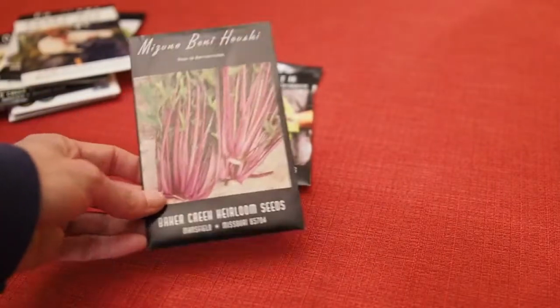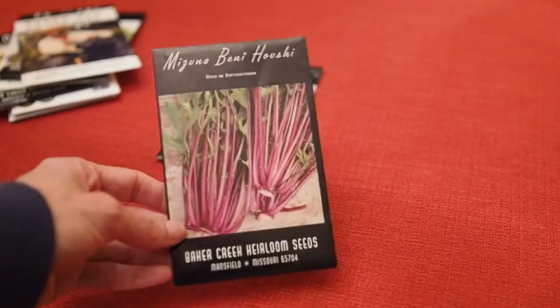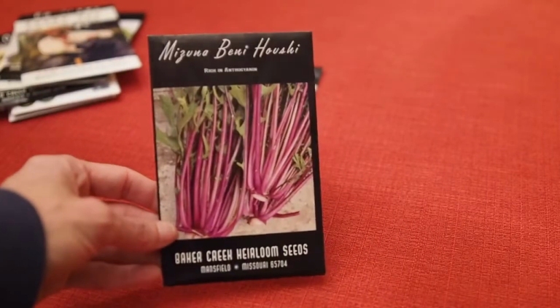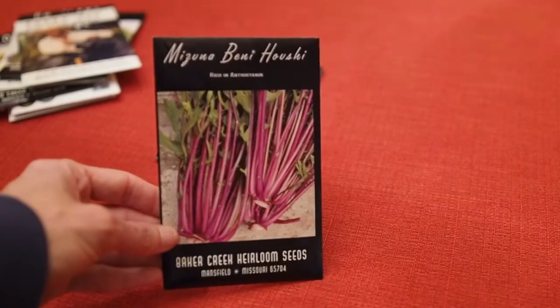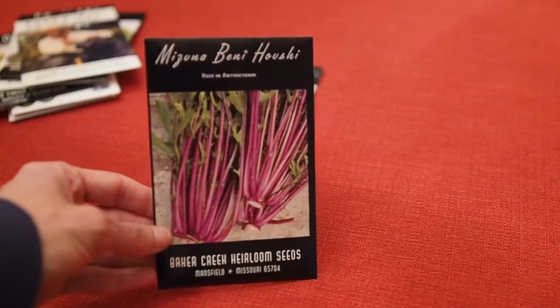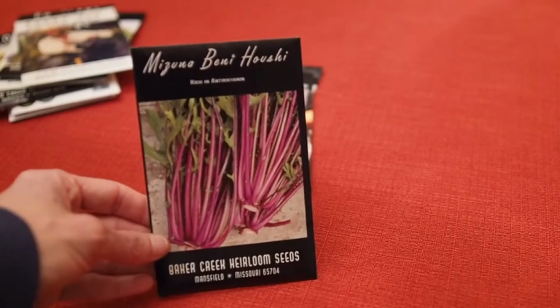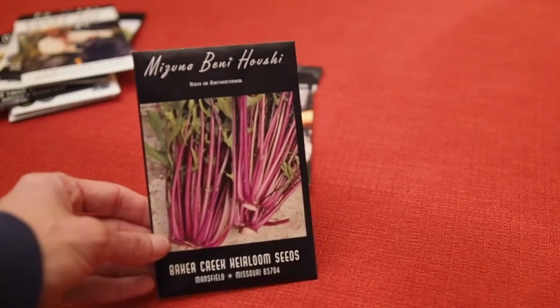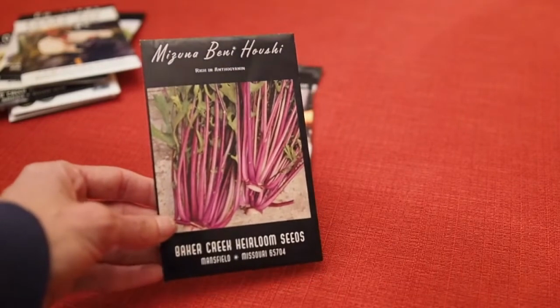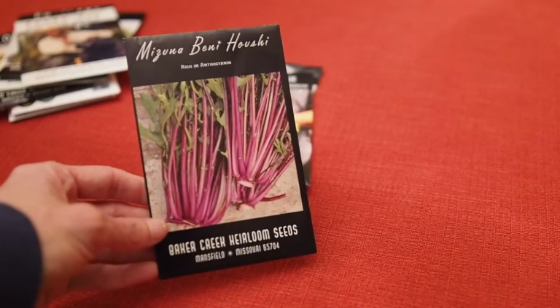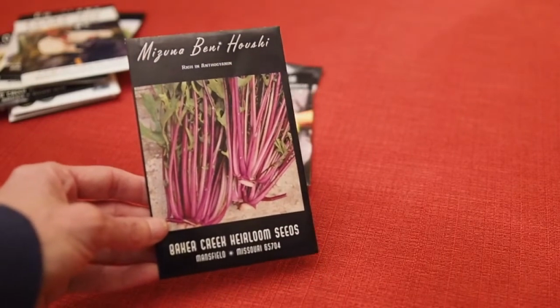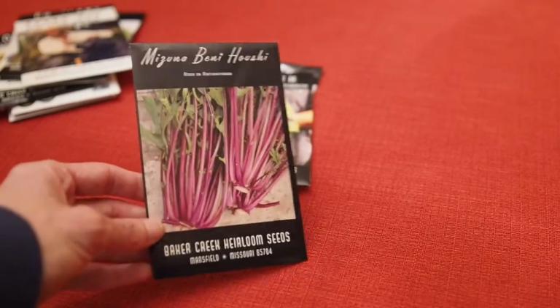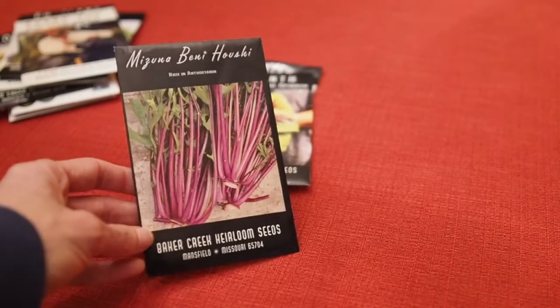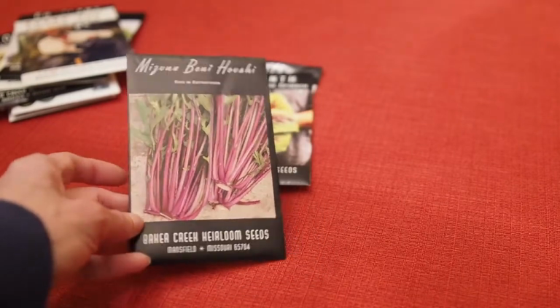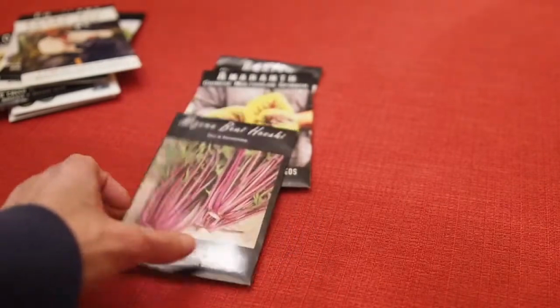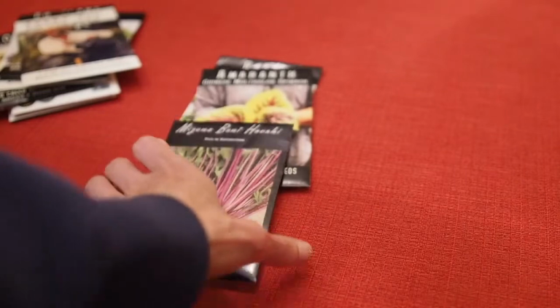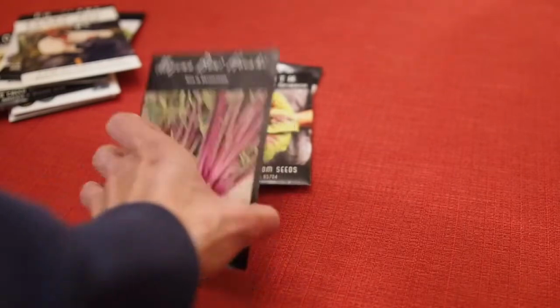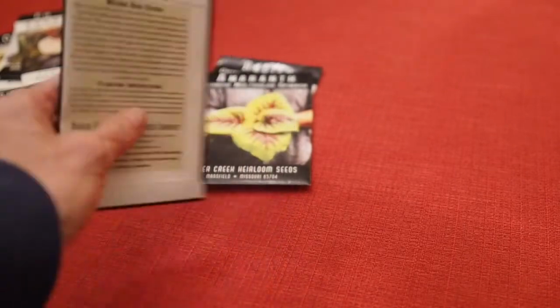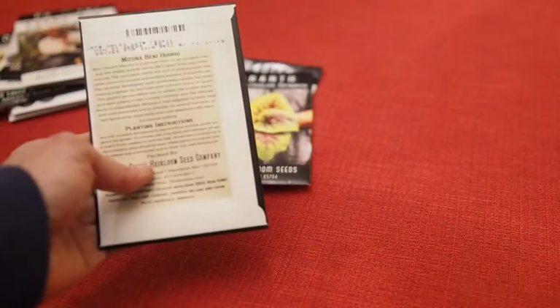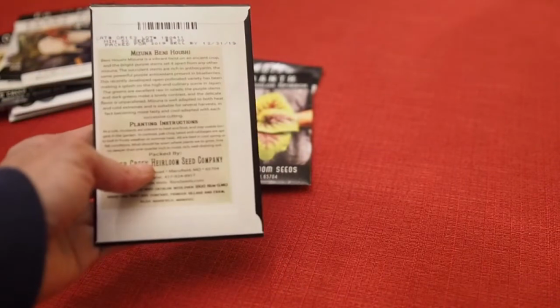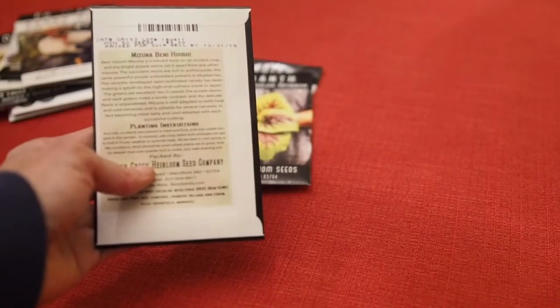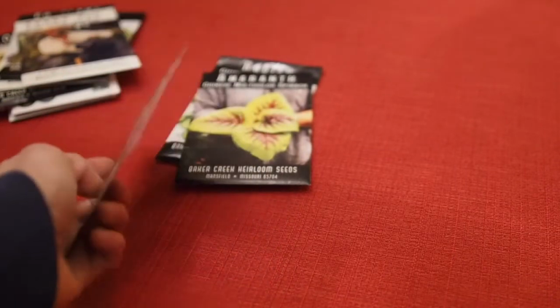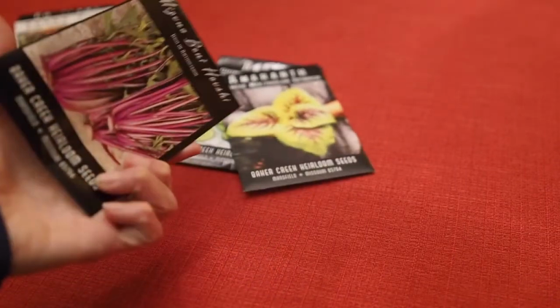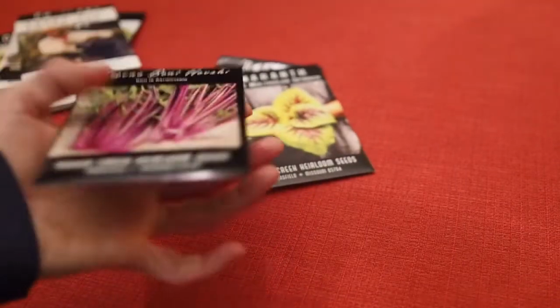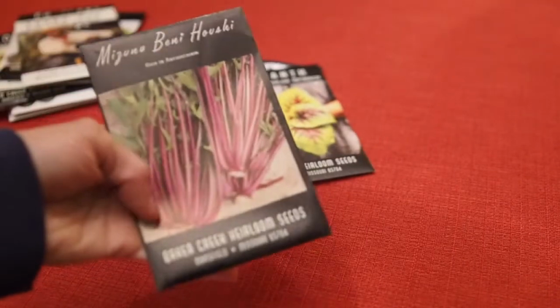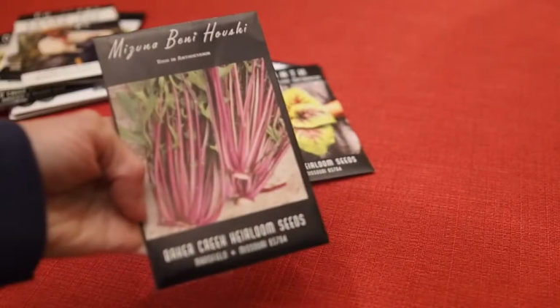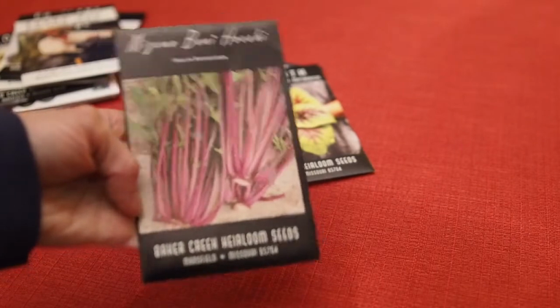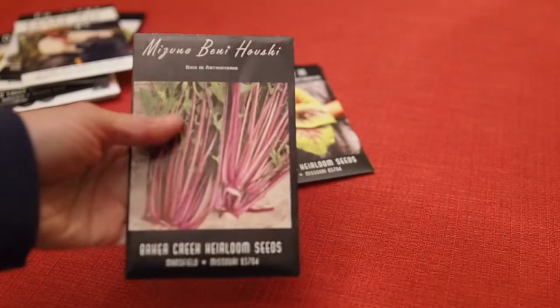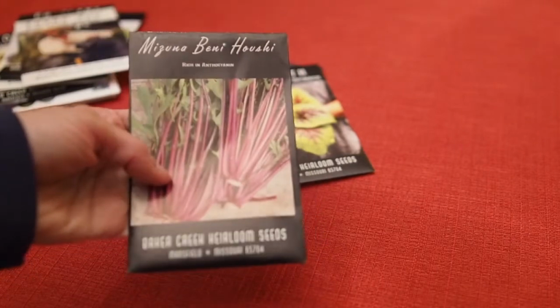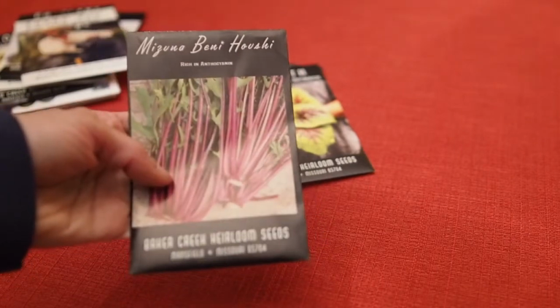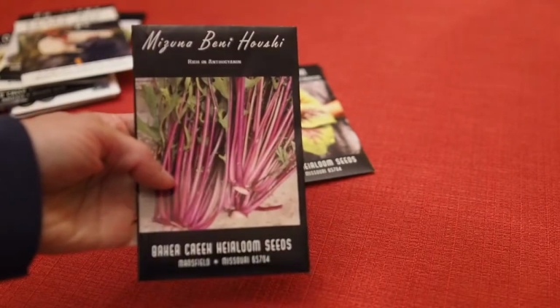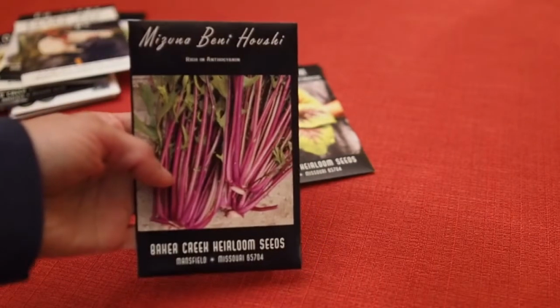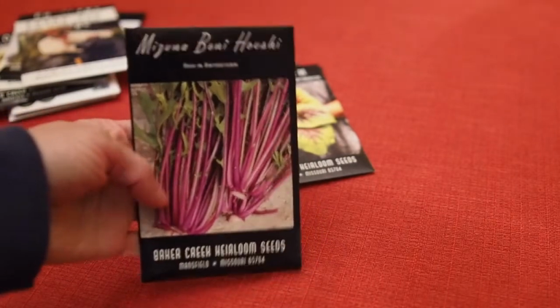We also have the Mizuna Beni Hushi. This is also another fall or winter green, so I'm not going to be growing that until the fall, but it should be a good one to give a try. It's got some nice pretty red stalks on it.